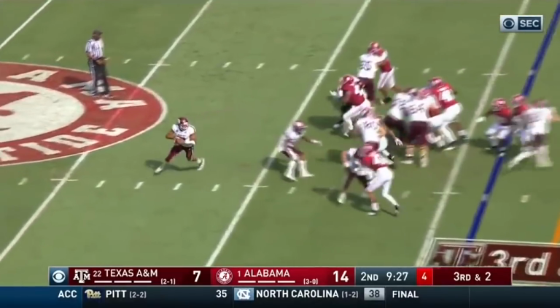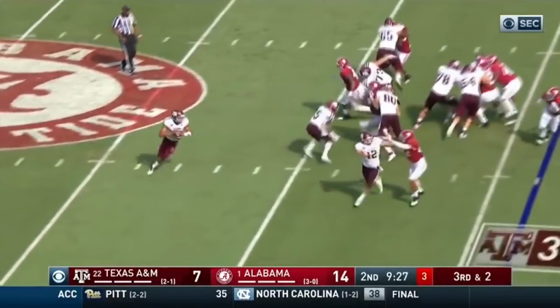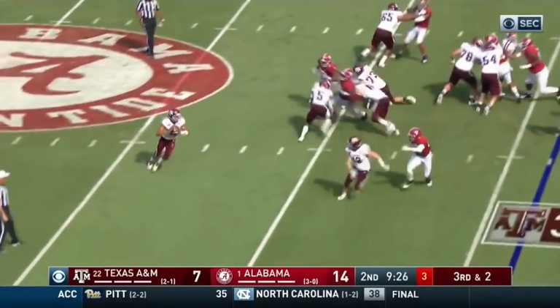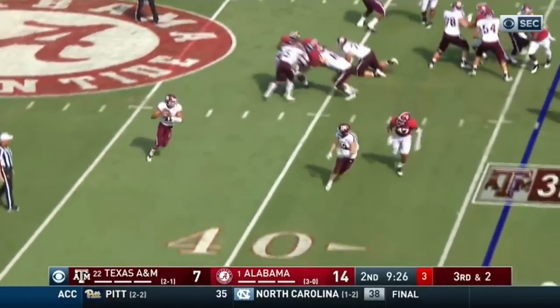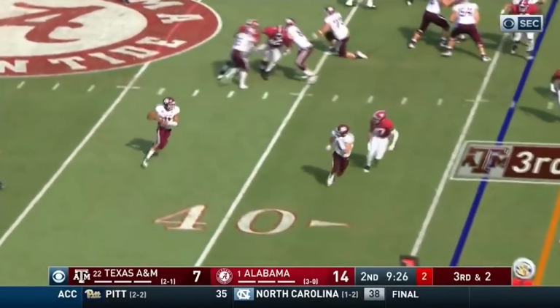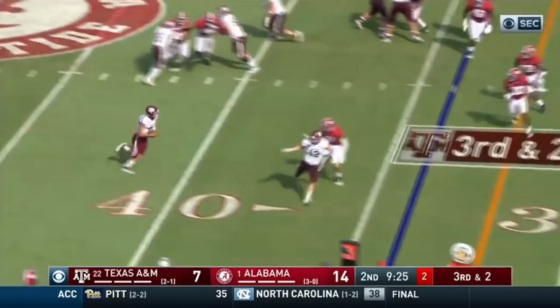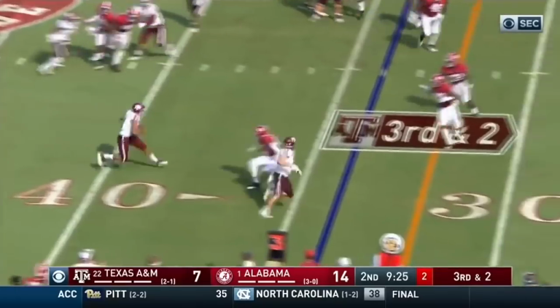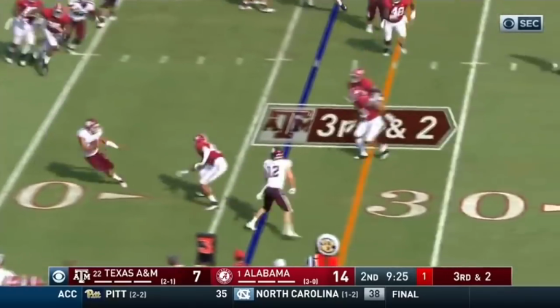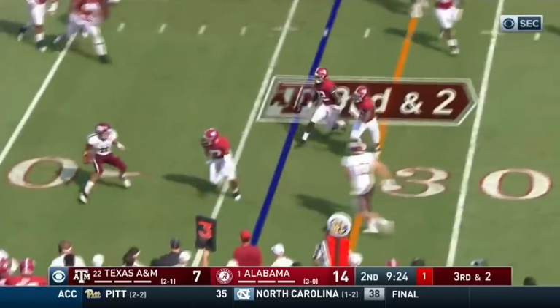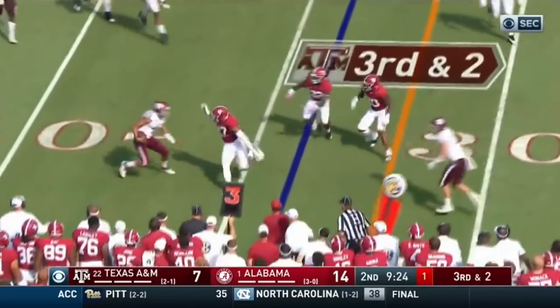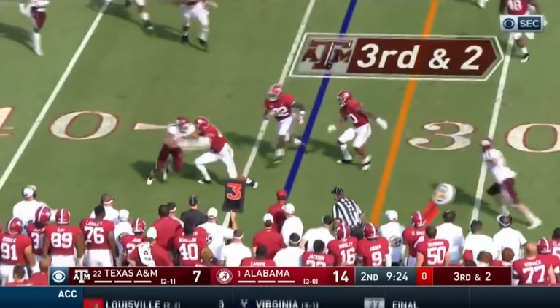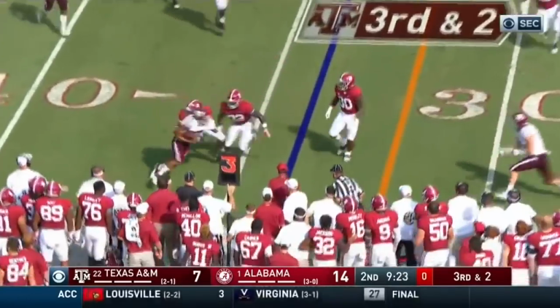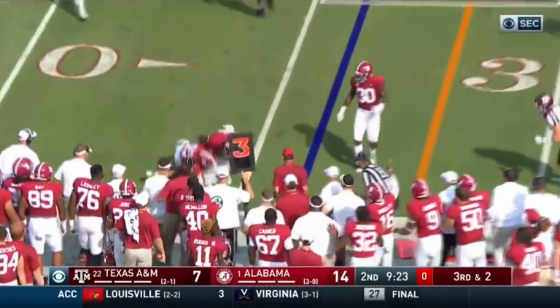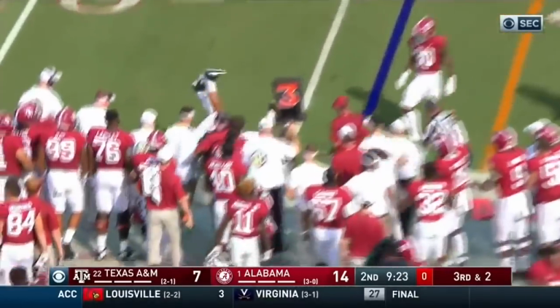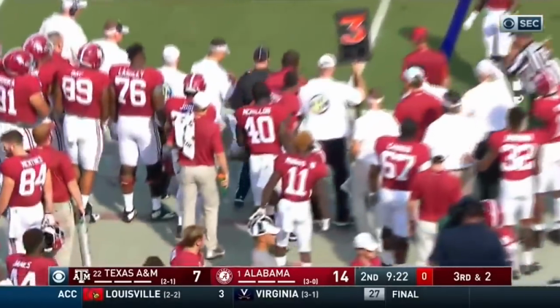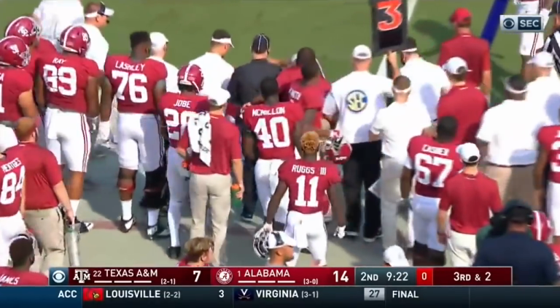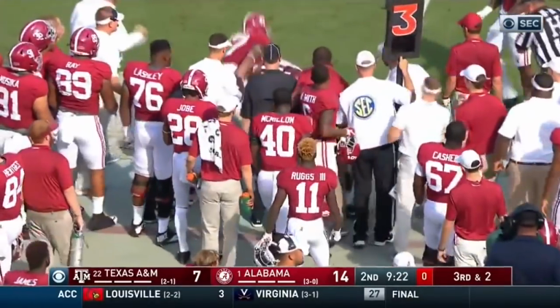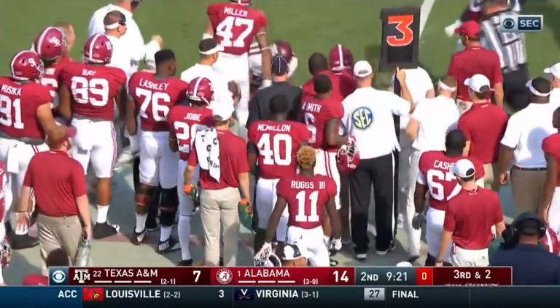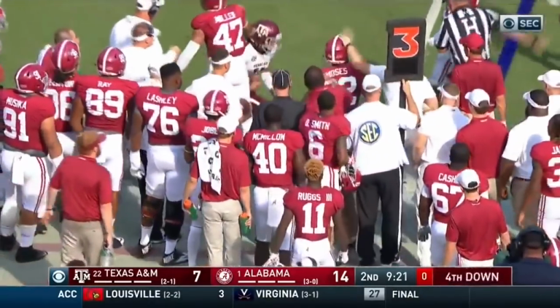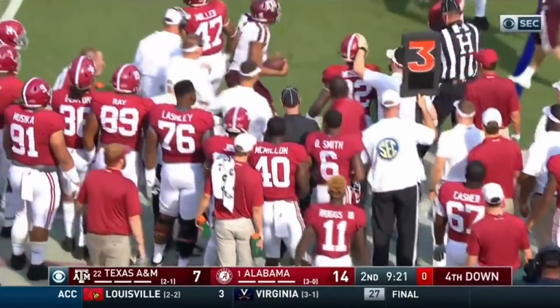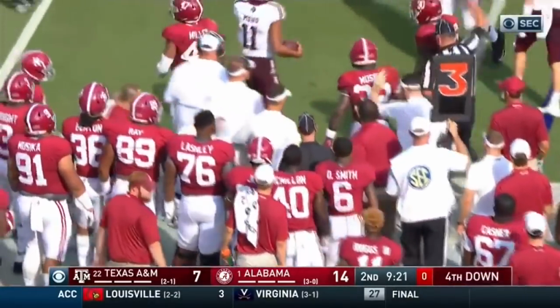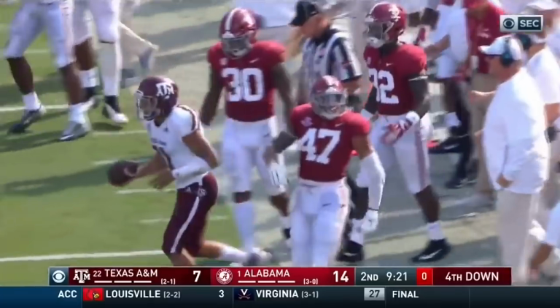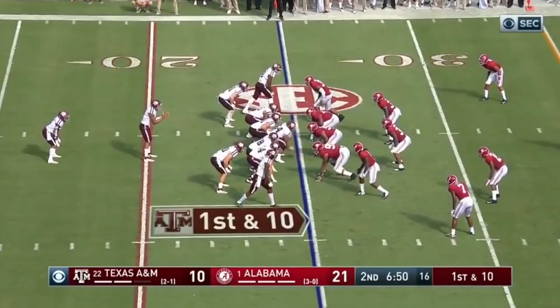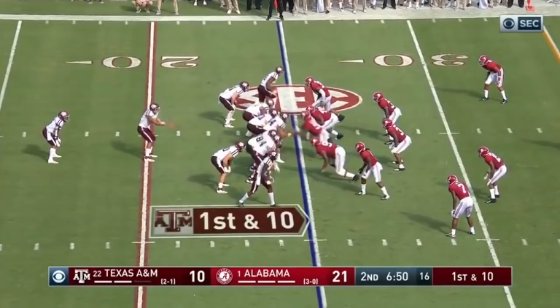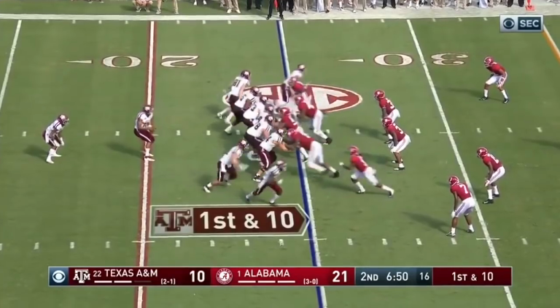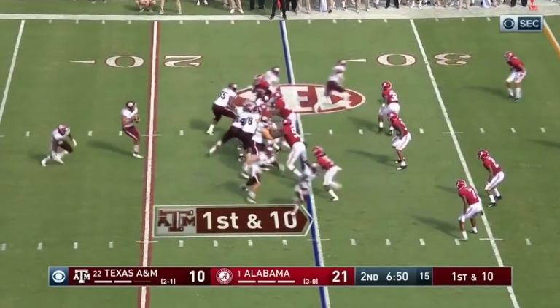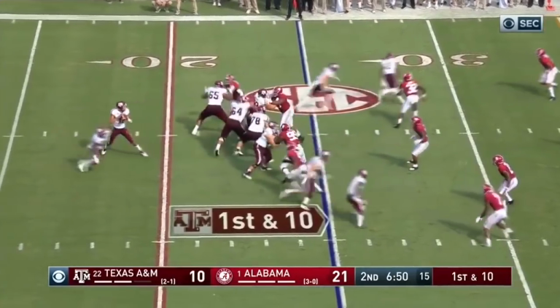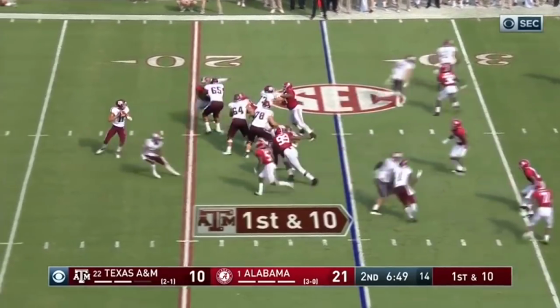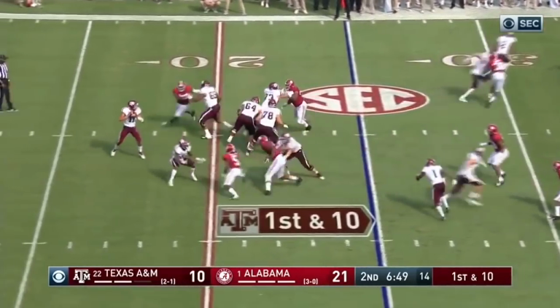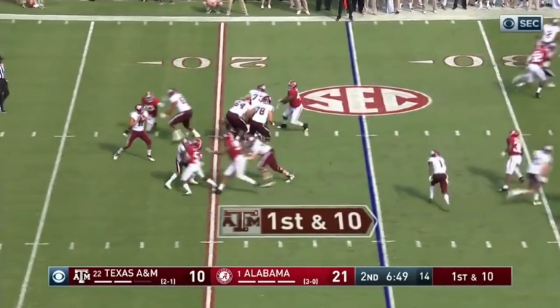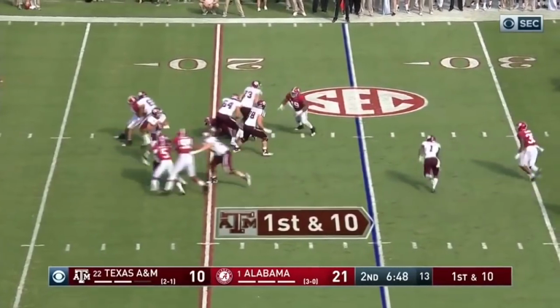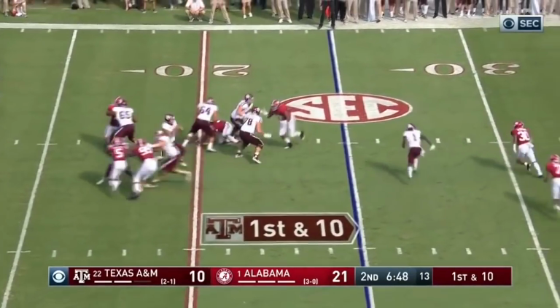Play action. Mond is gonna keep it again. Not gonna get there. Lost a yard. Christian Miller.